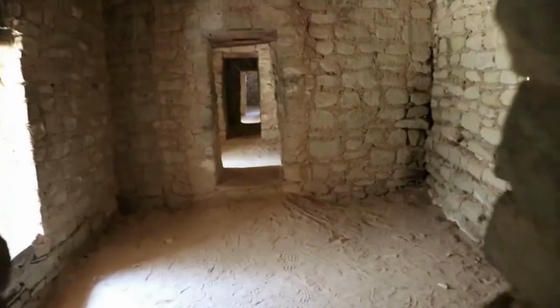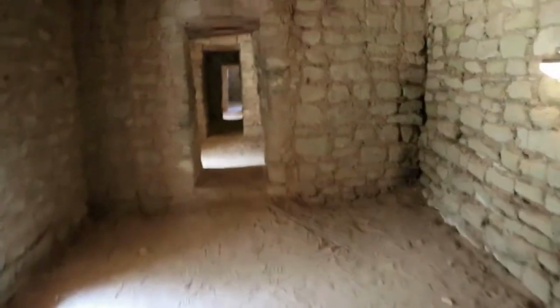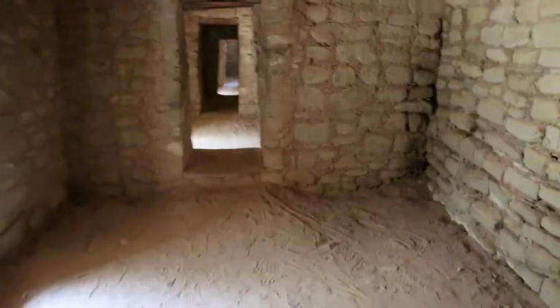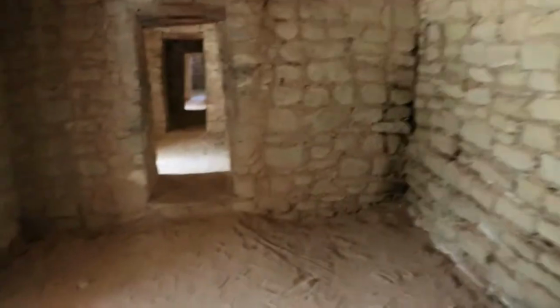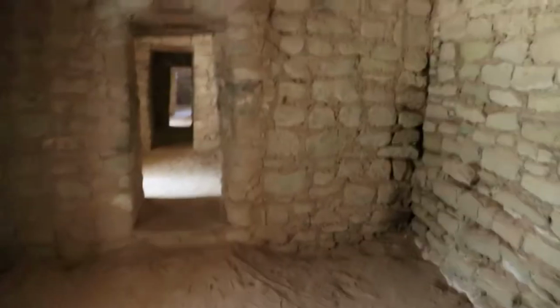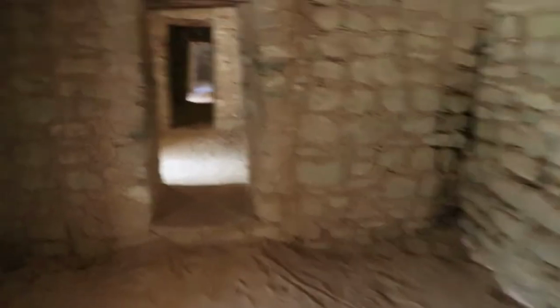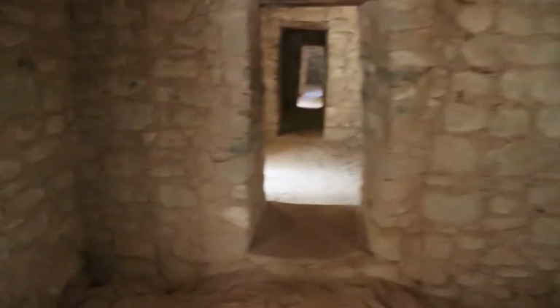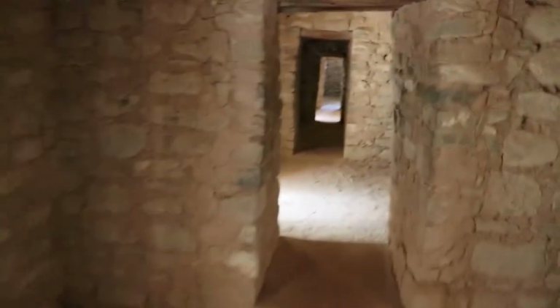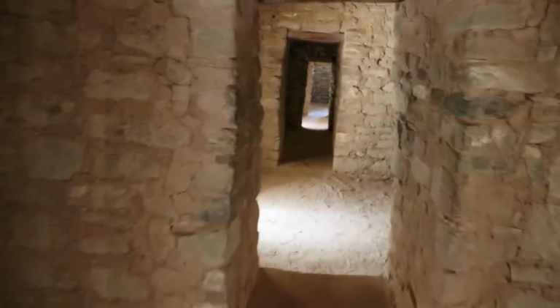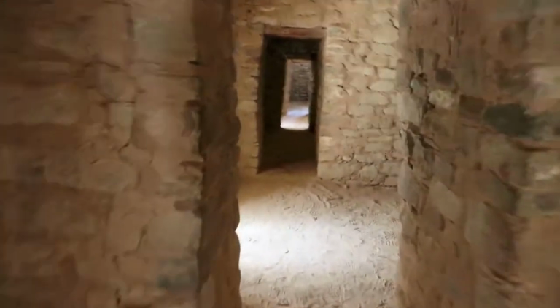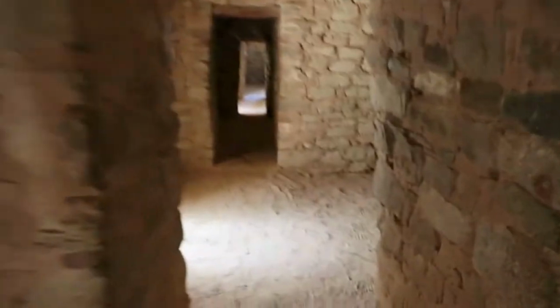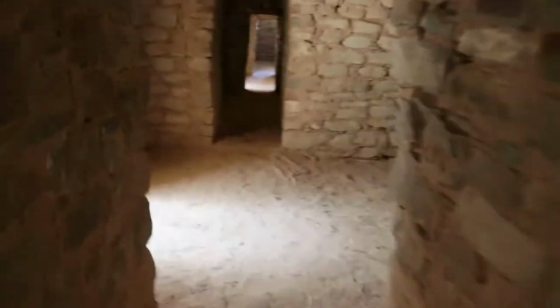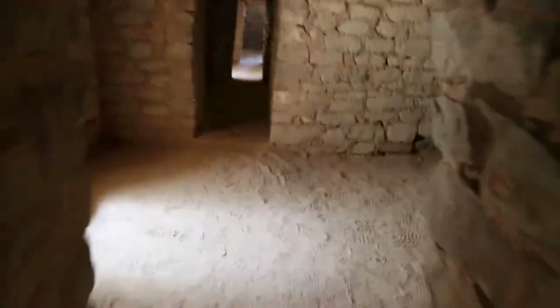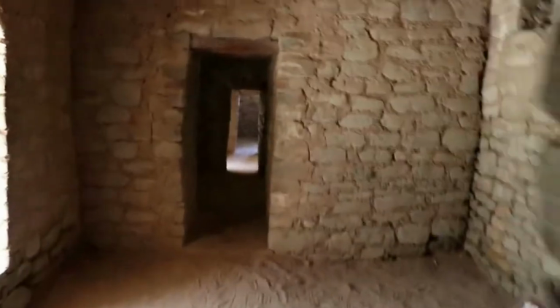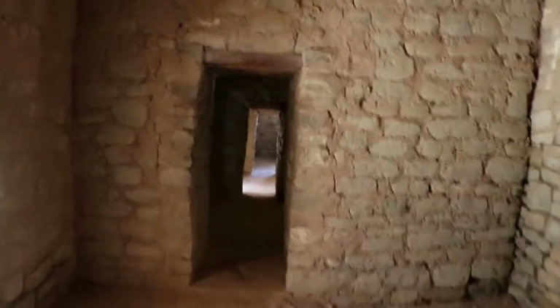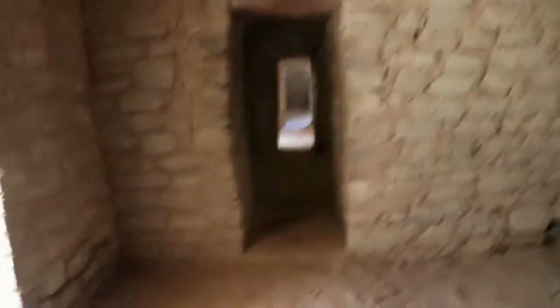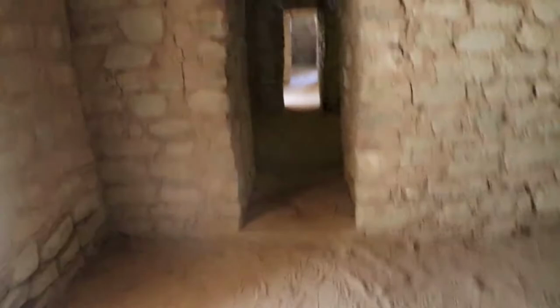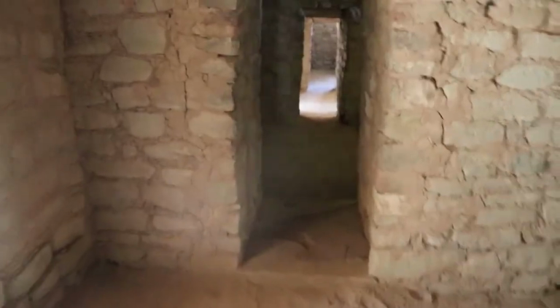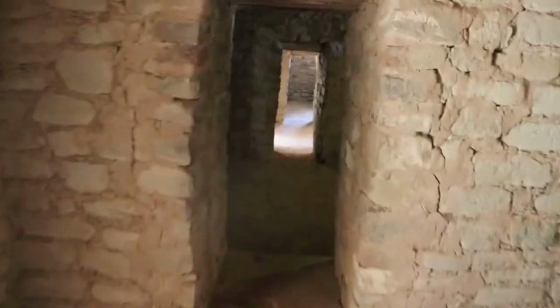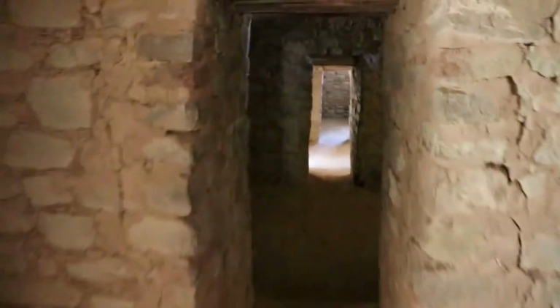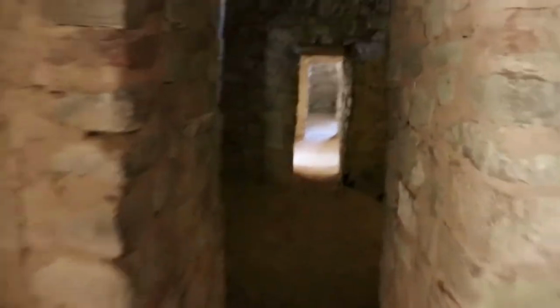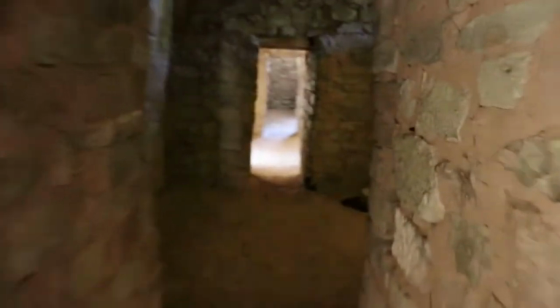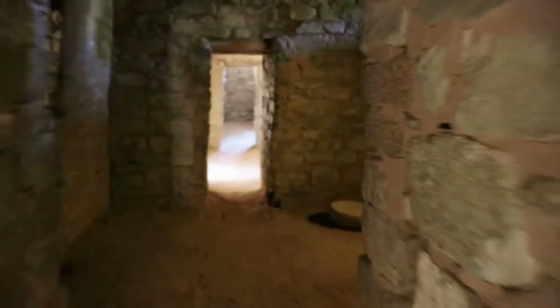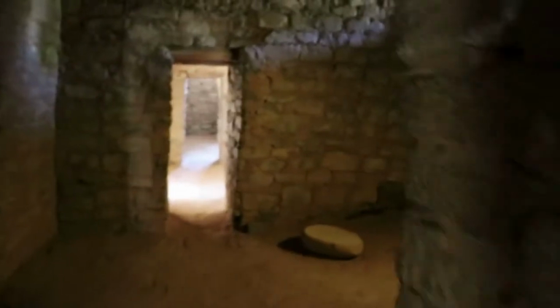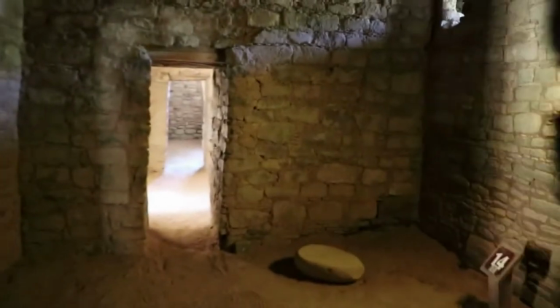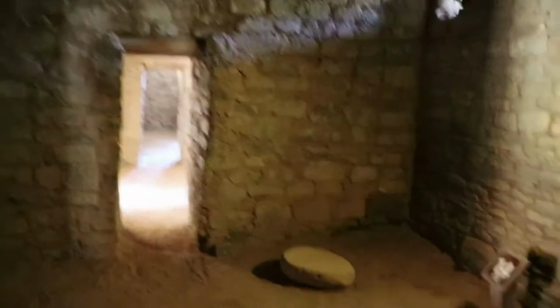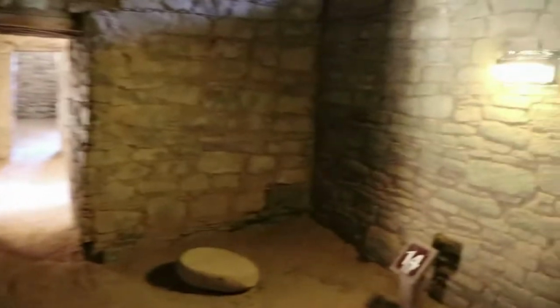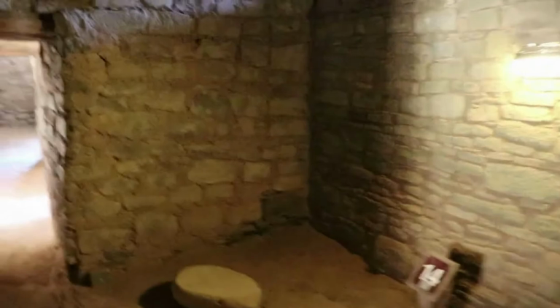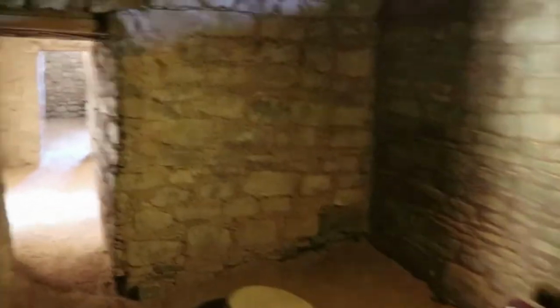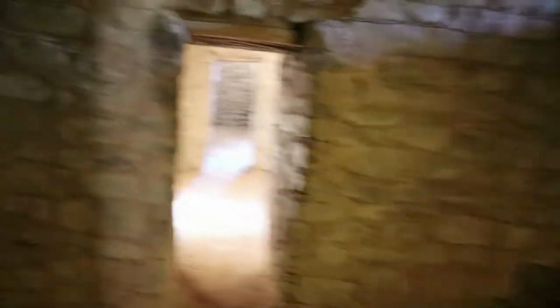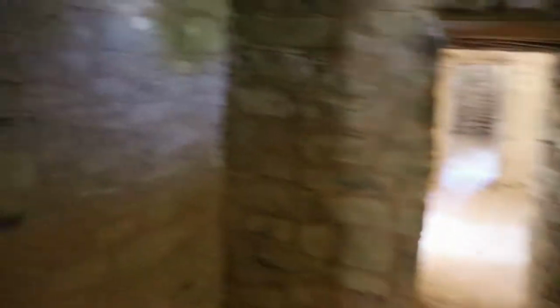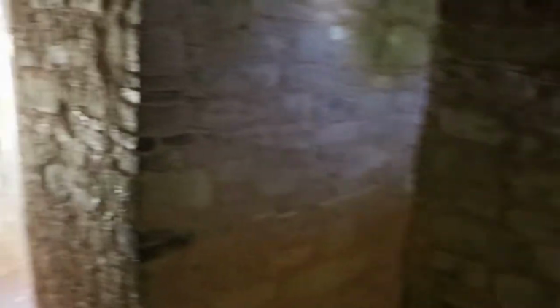These rooms are pretty small, with low-hanging doors and floors that are just sand. There are actually over 400 interconnected rooms like this within this structure throughout its three floors, and this is only one portion of it.